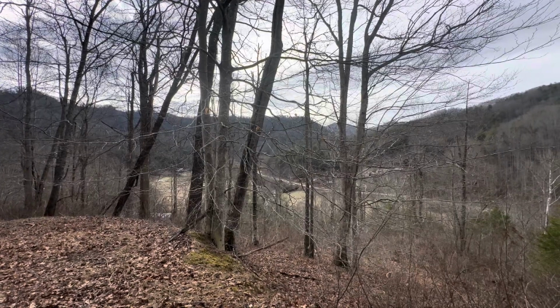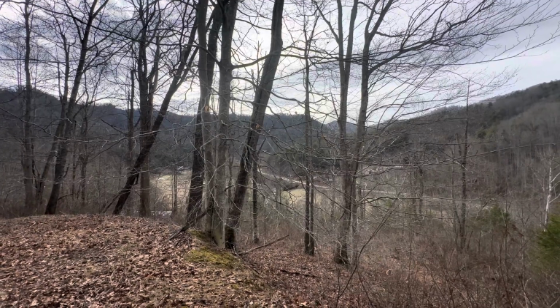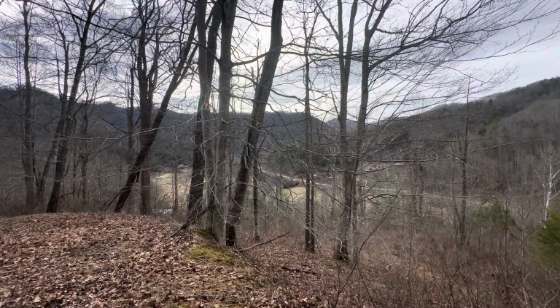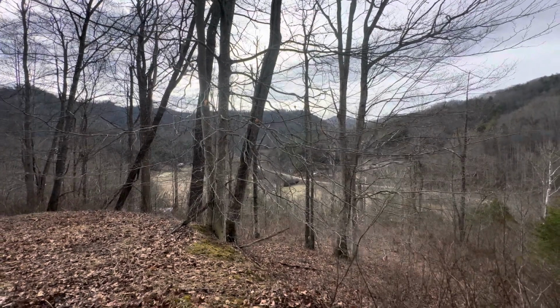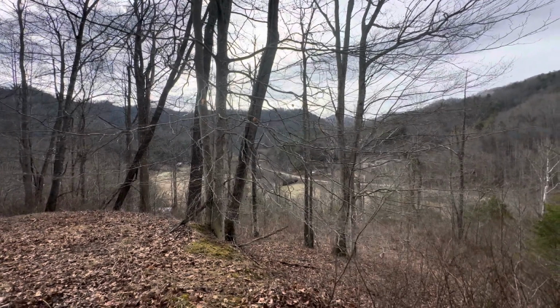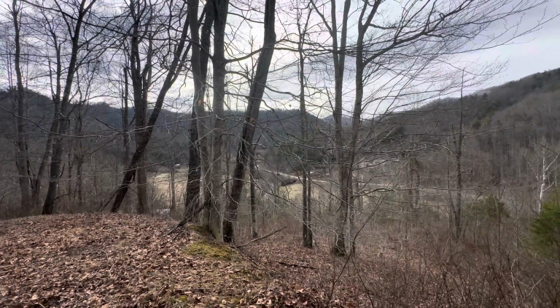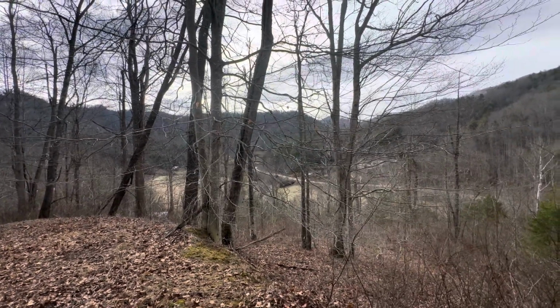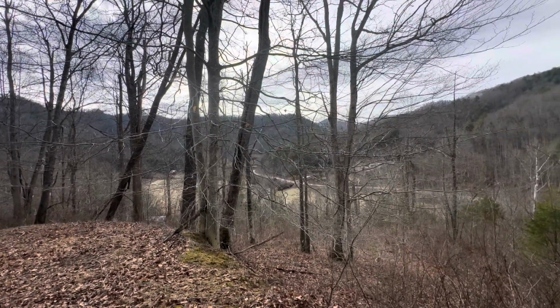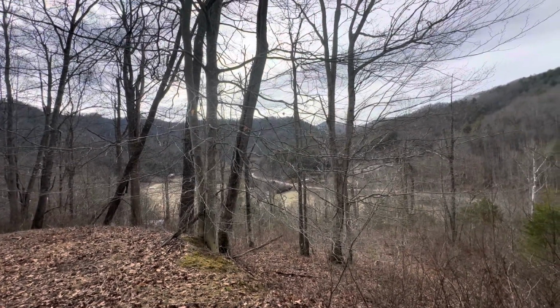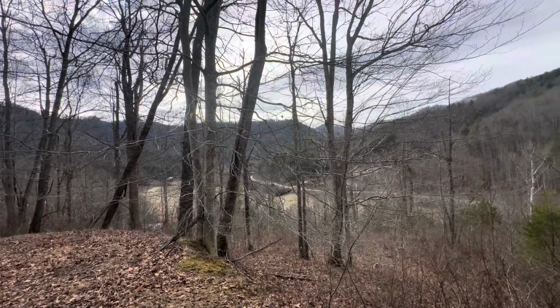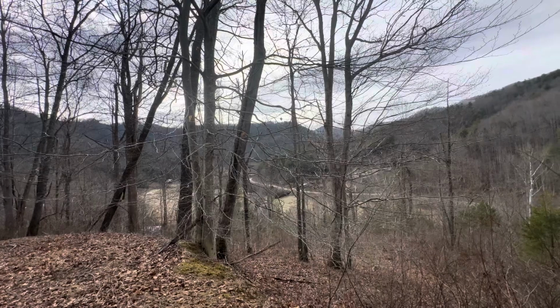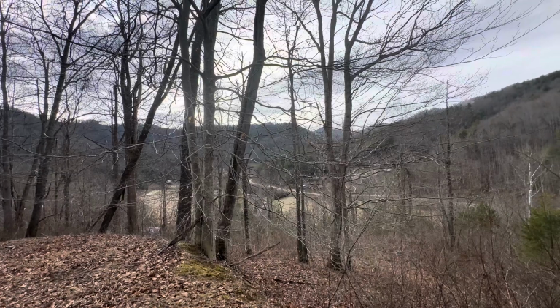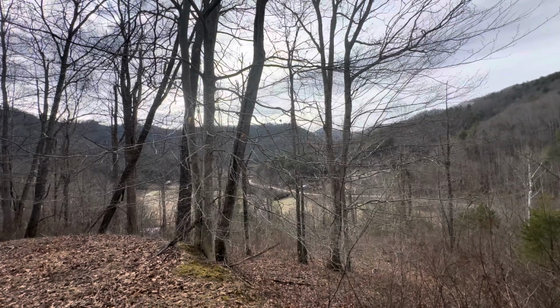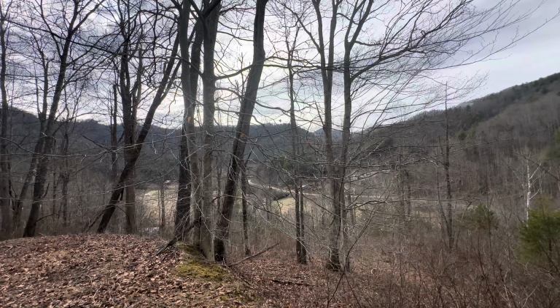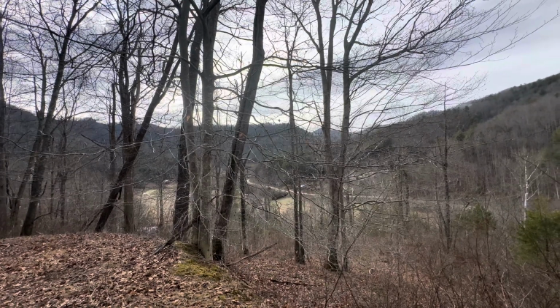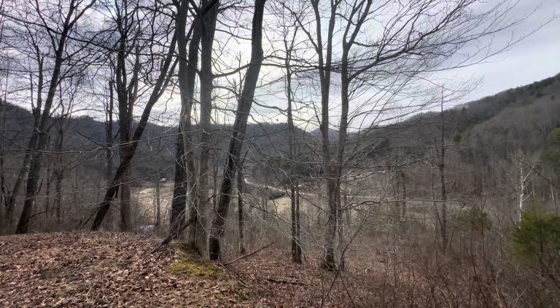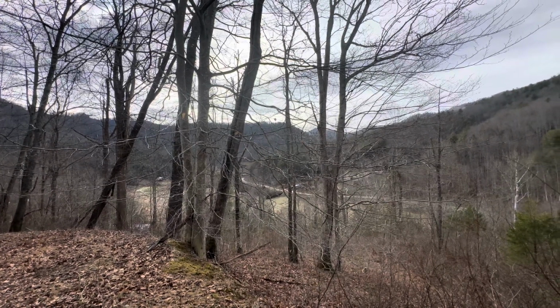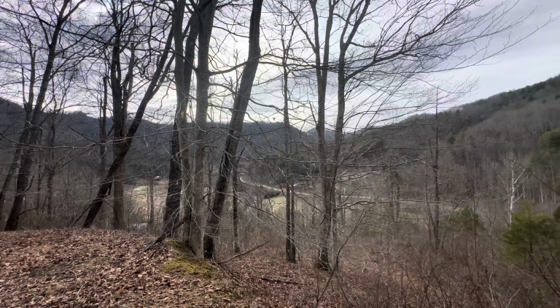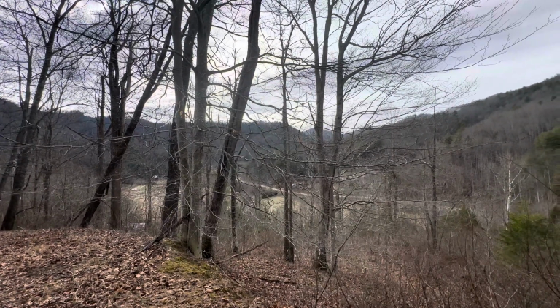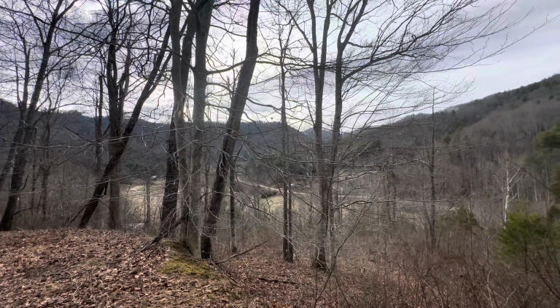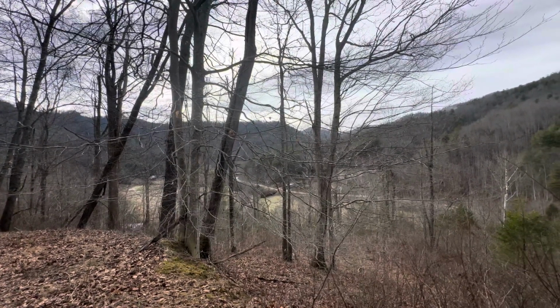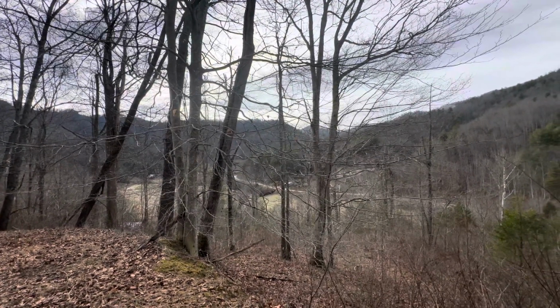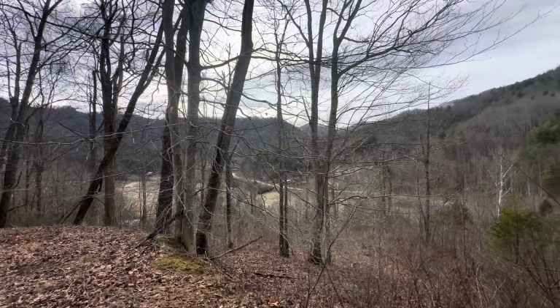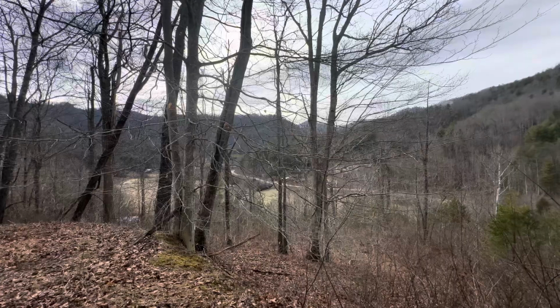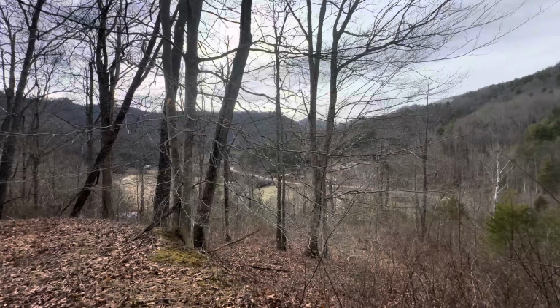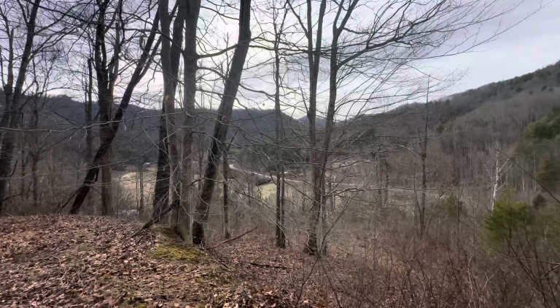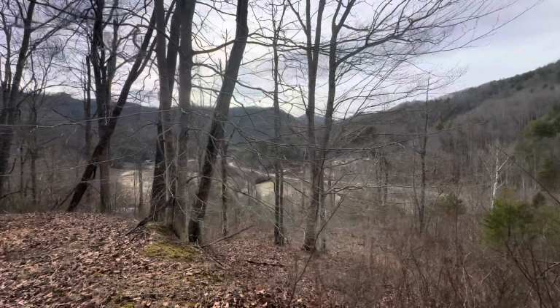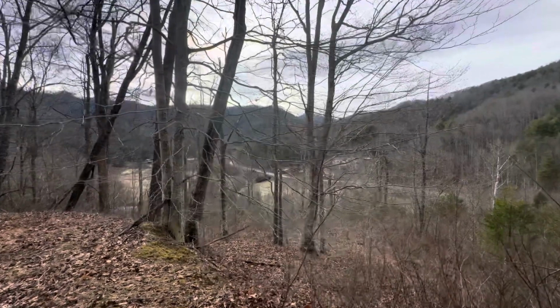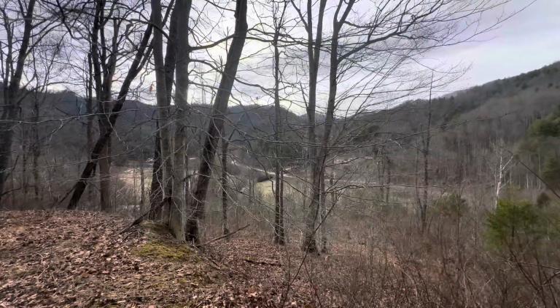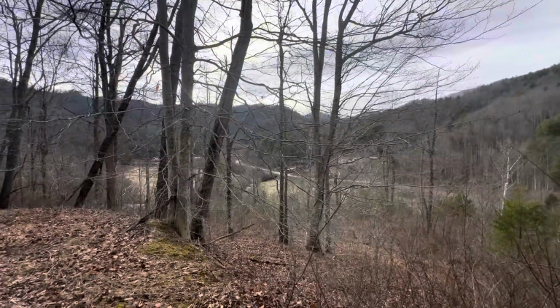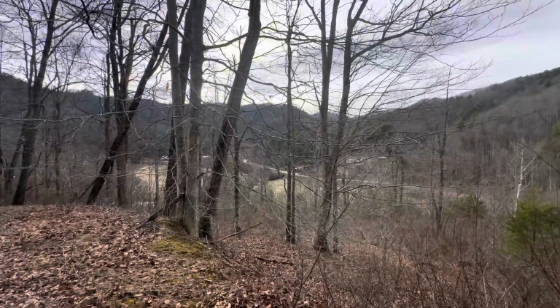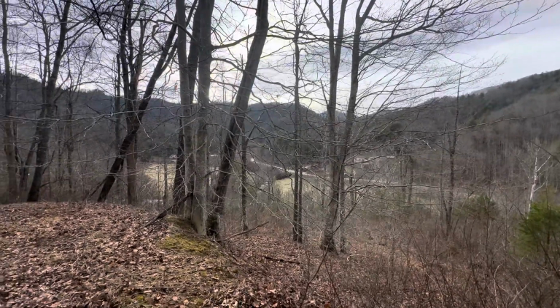I'm here on 75 acres. We're on Meadow Fork — it is Meadow Fork — 75 acres out on Meadow Fork, out in the Hot Springs area, Madison County.